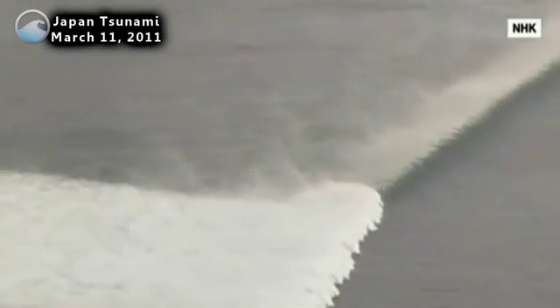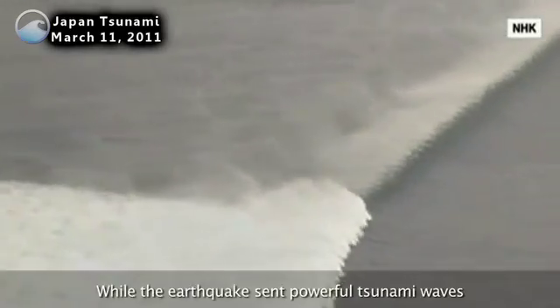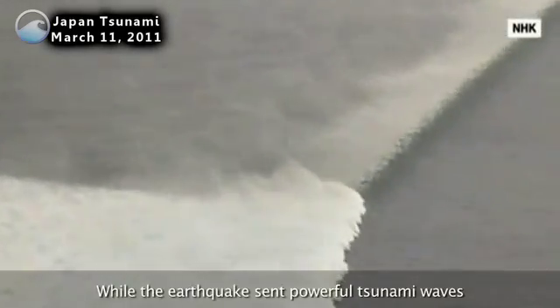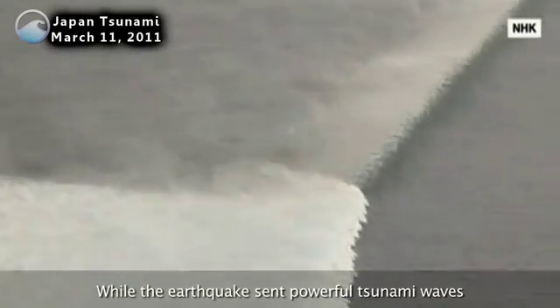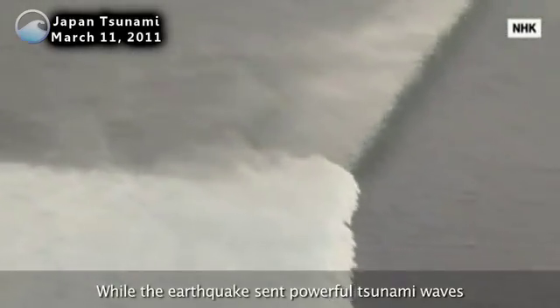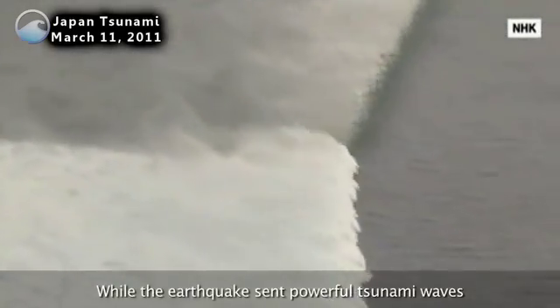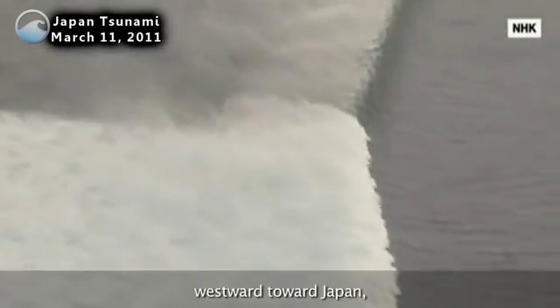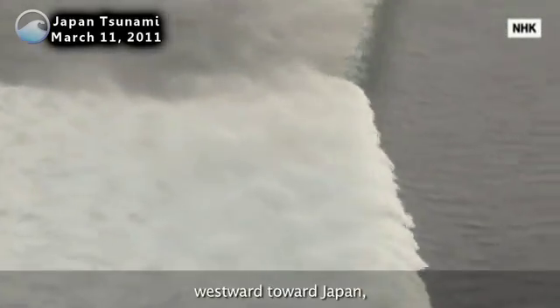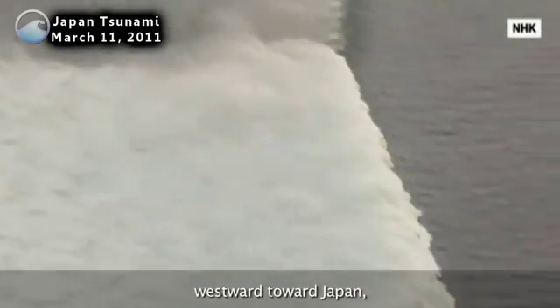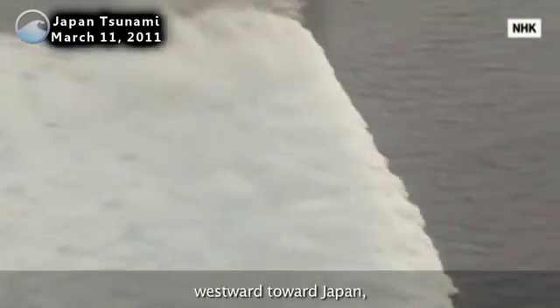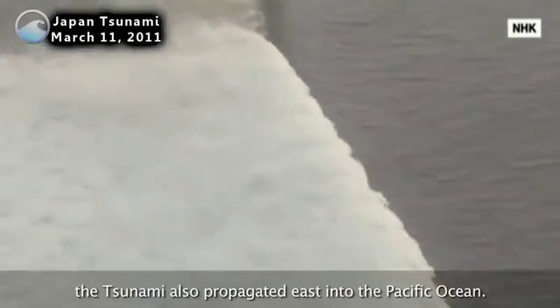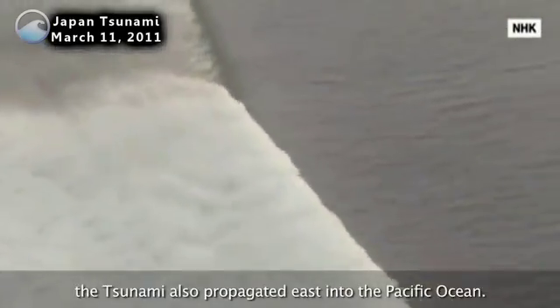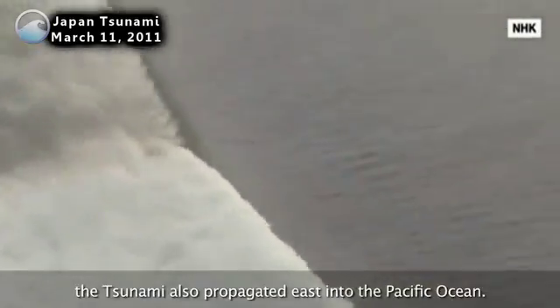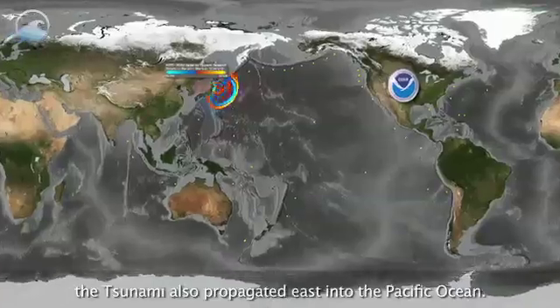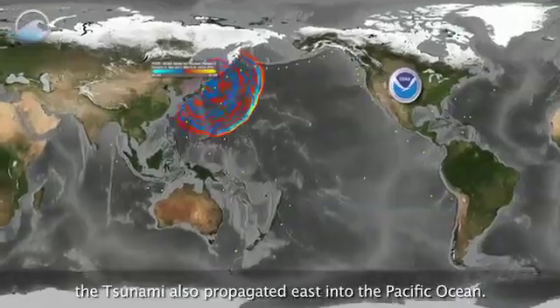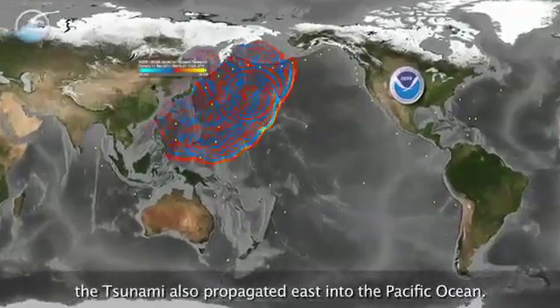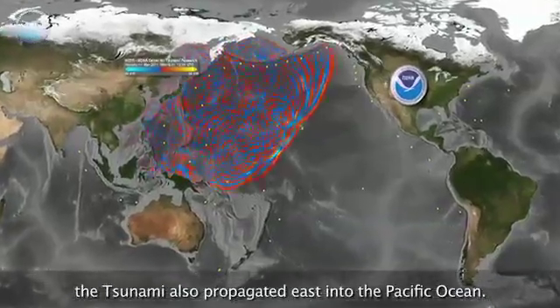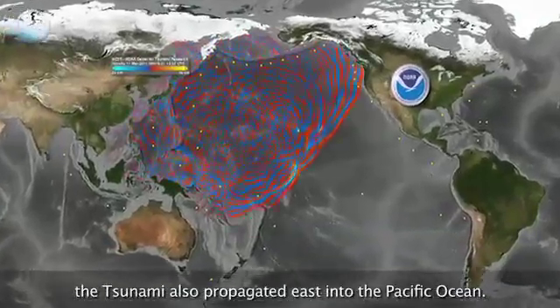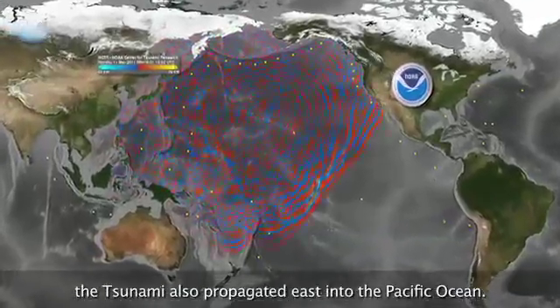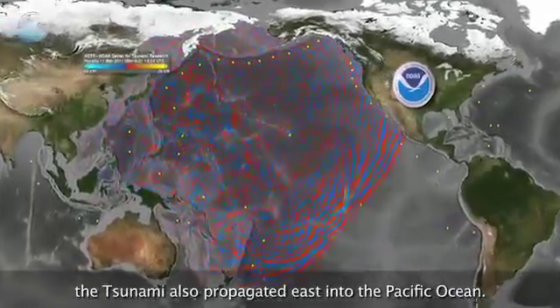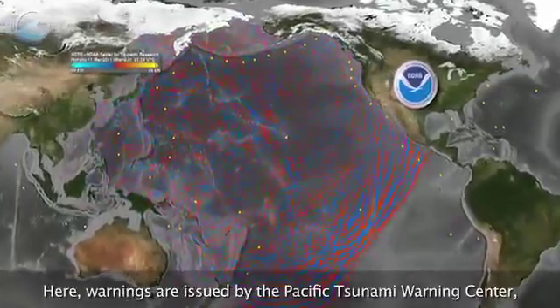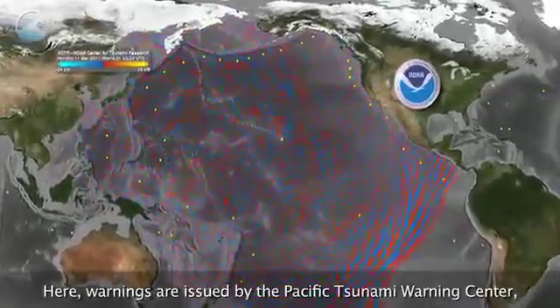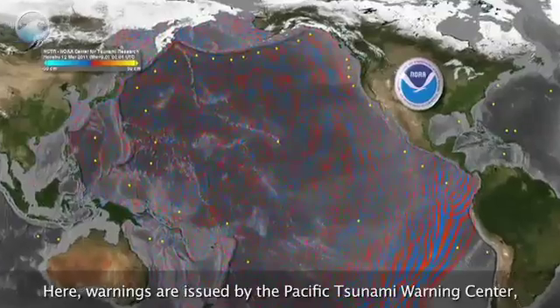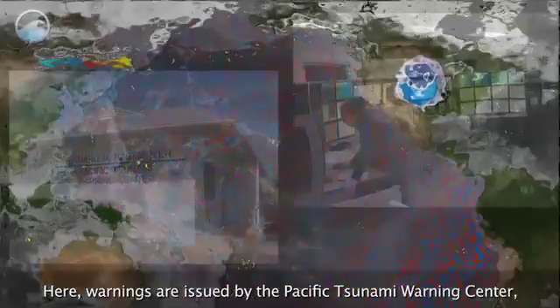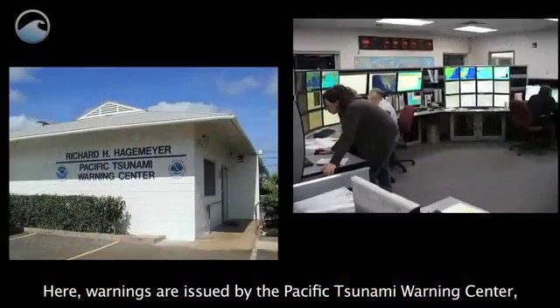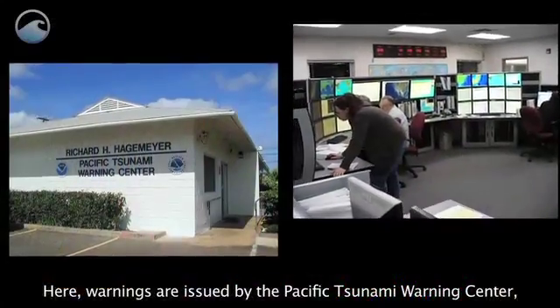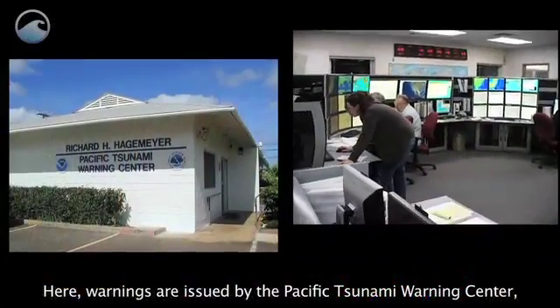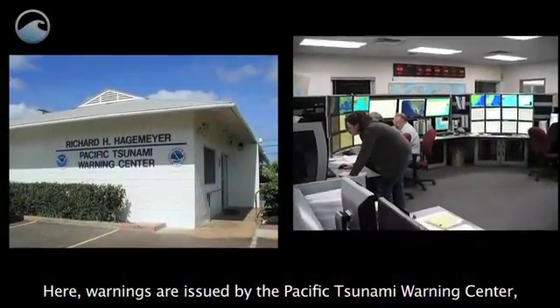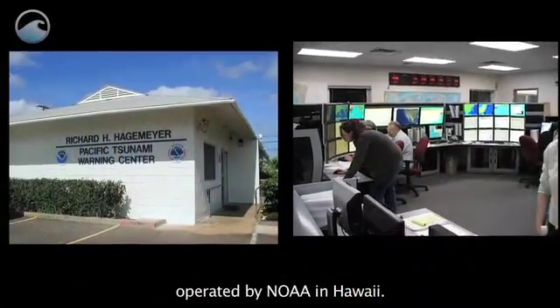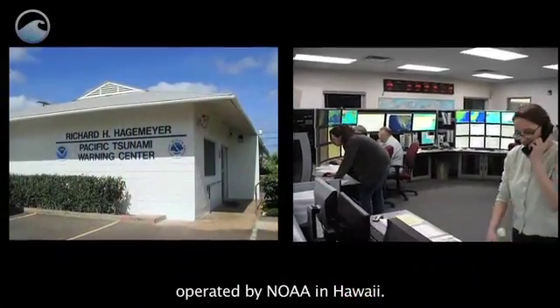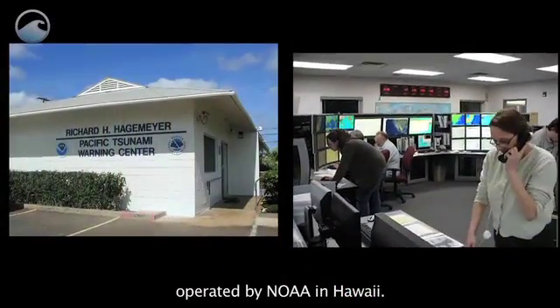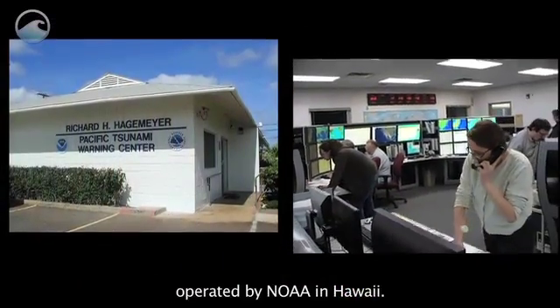While the earthquake sent powerful tsunami waves westward toward Japan, the tsunami also propagated east into the Pacific Ocean. Here, warnings are issued by the Pacific Tsunami Warning Center, operated by NOAA in Hawaii.